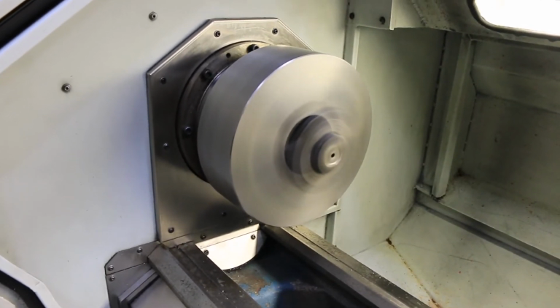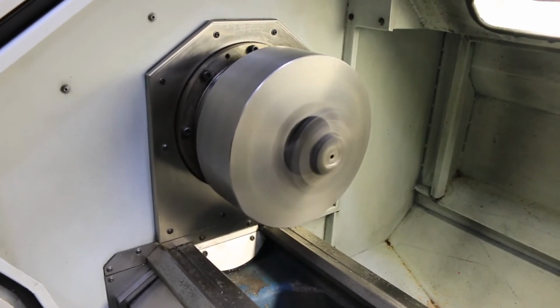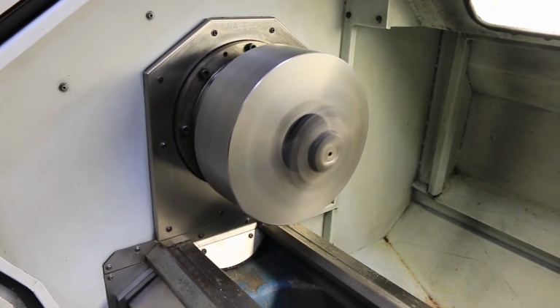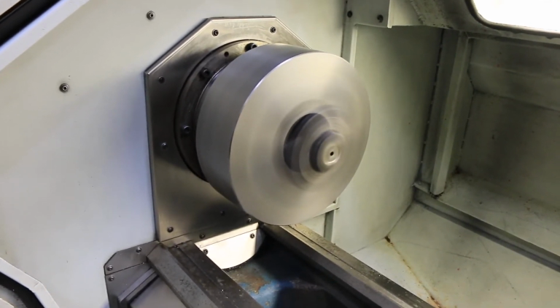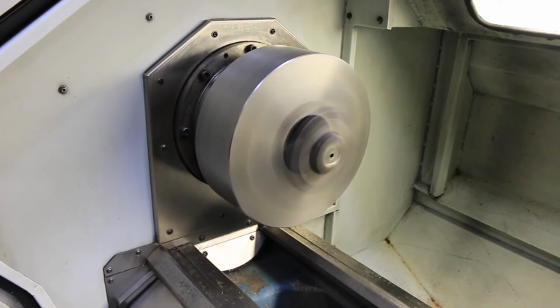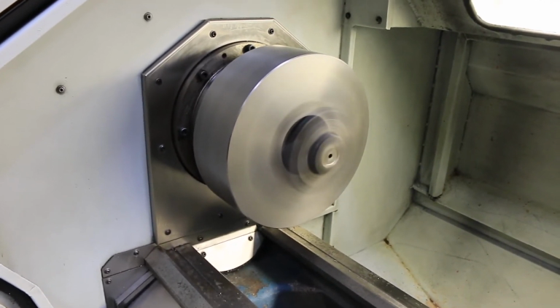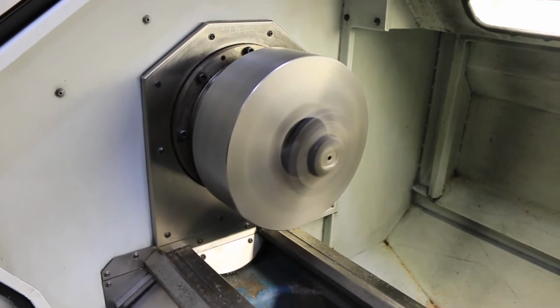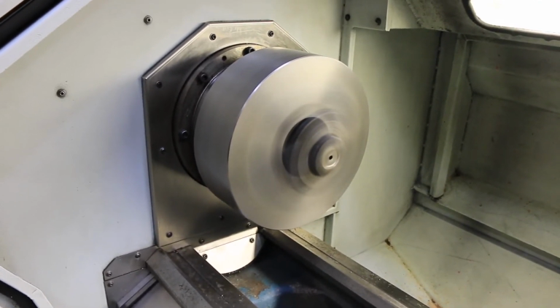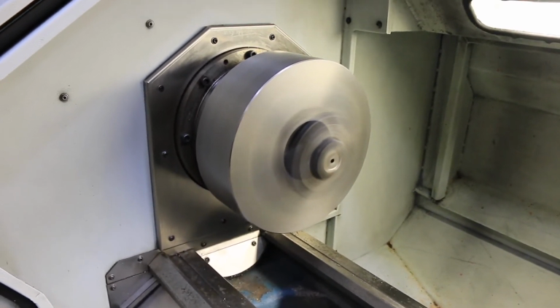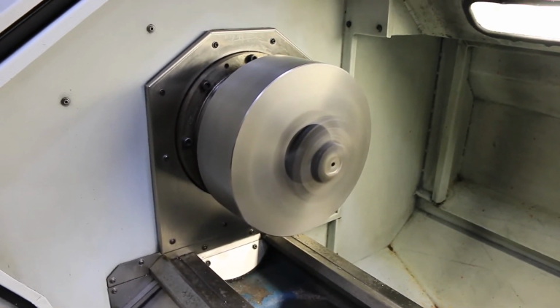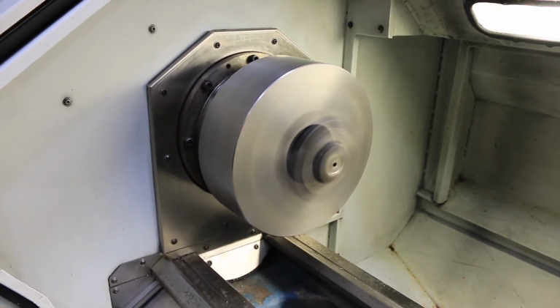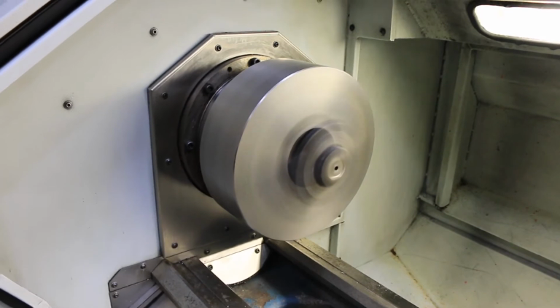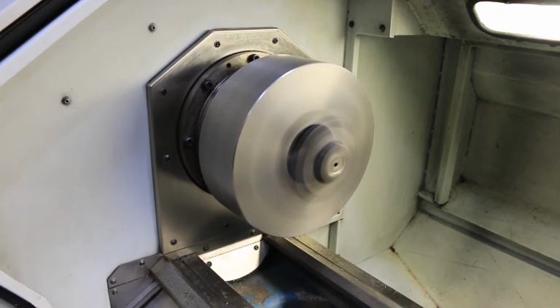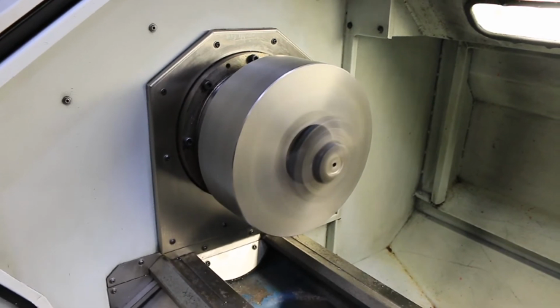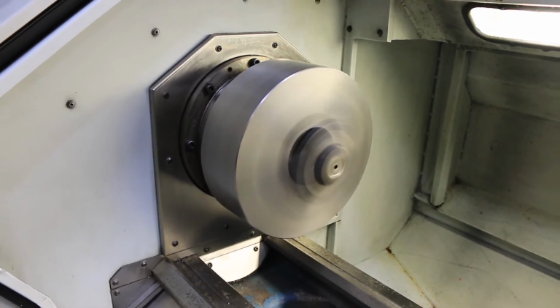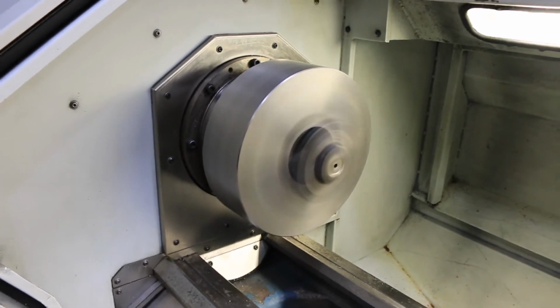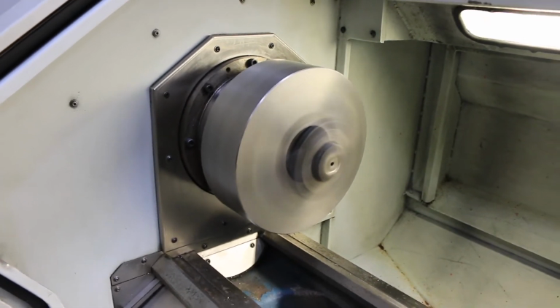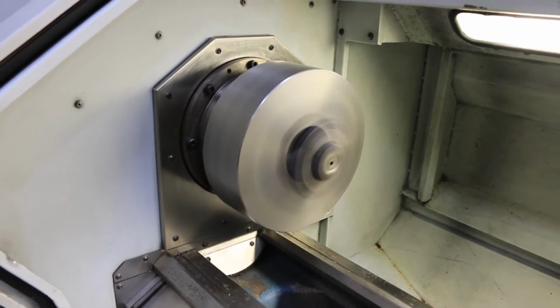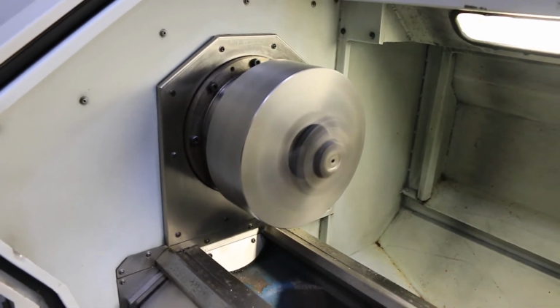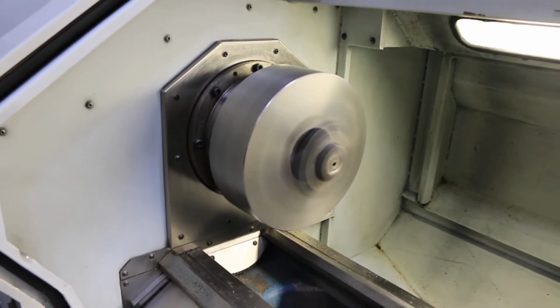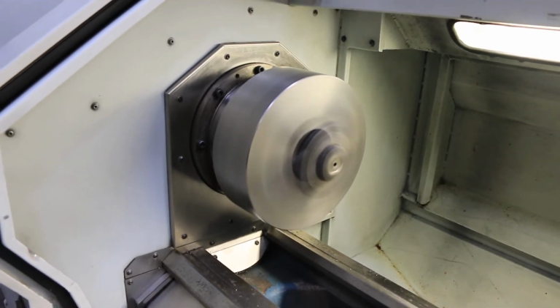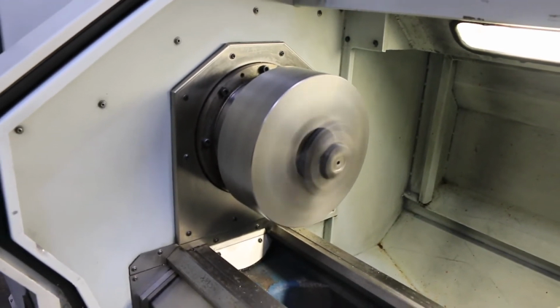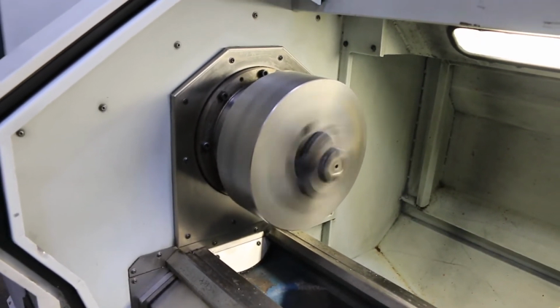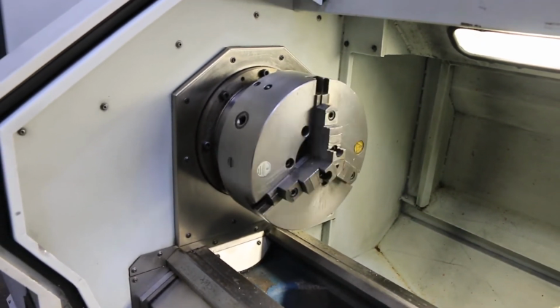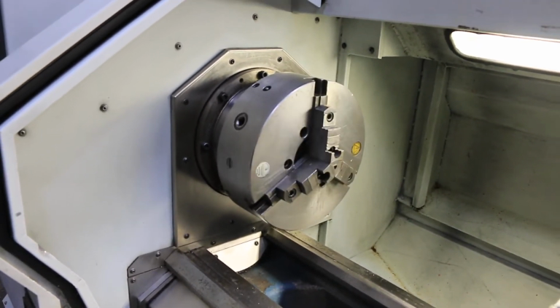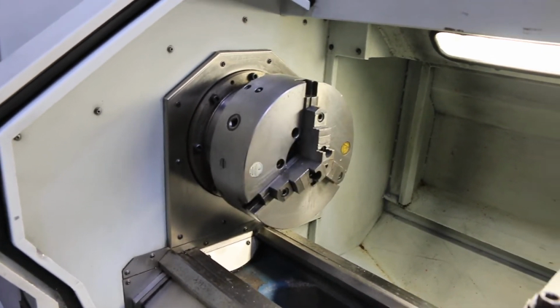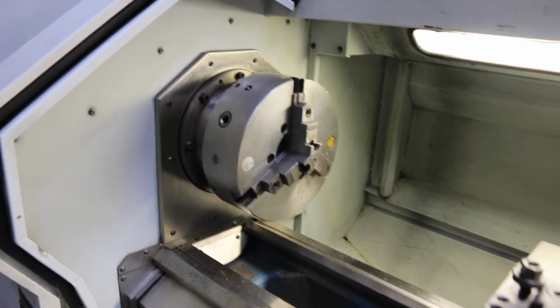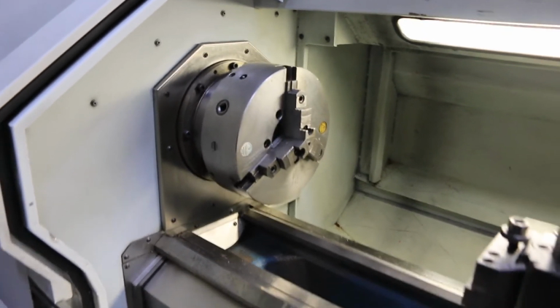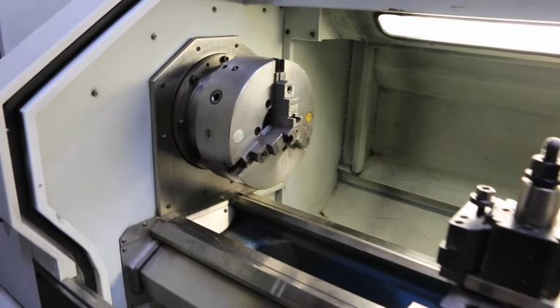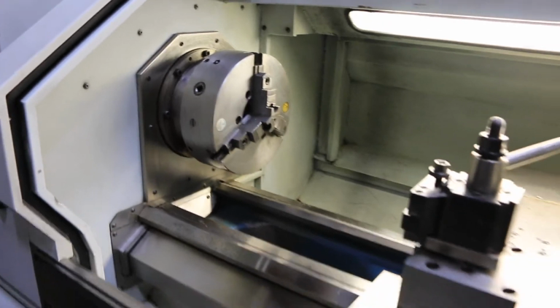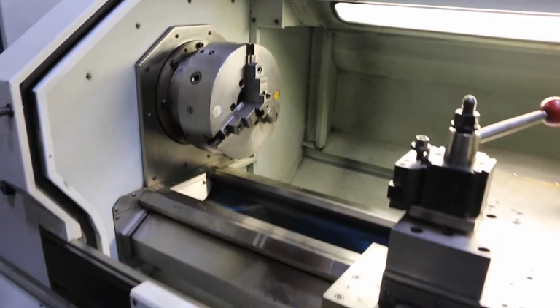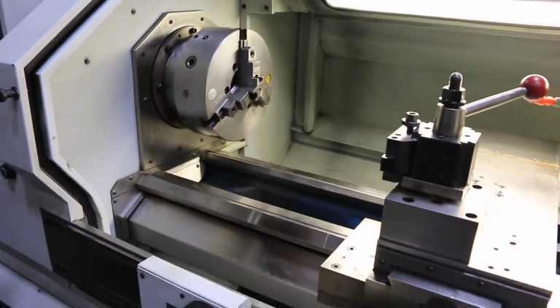Machine is nice and quiet. It has a Dorian quick change tool post. It also has a 4 jaw chuck, also Pratt-Bernard, 14 inch, and a 5C collet setup.